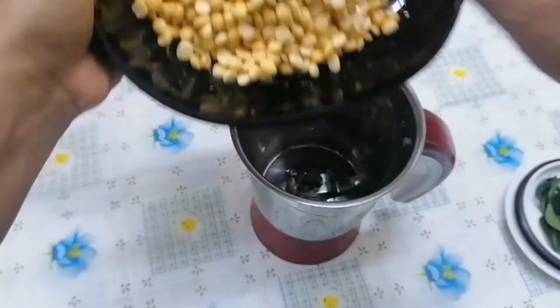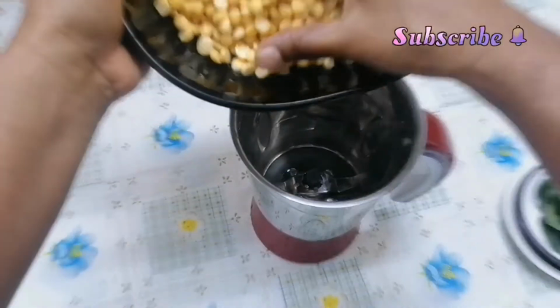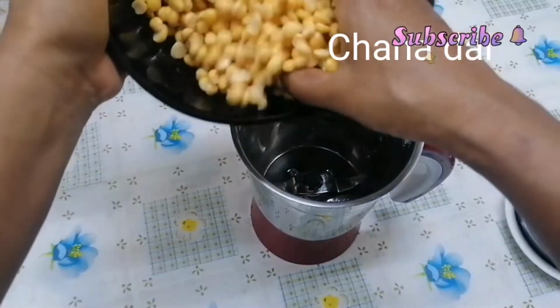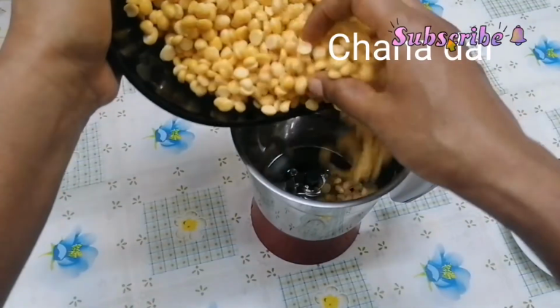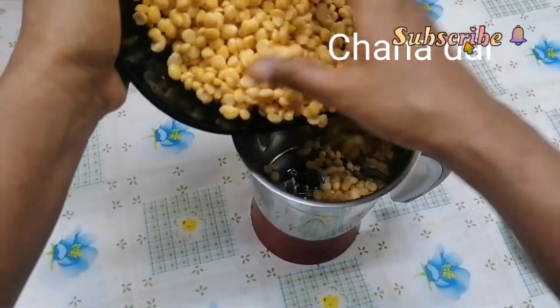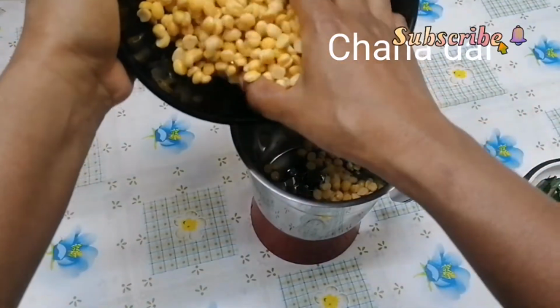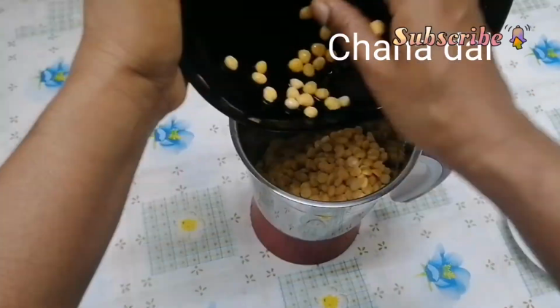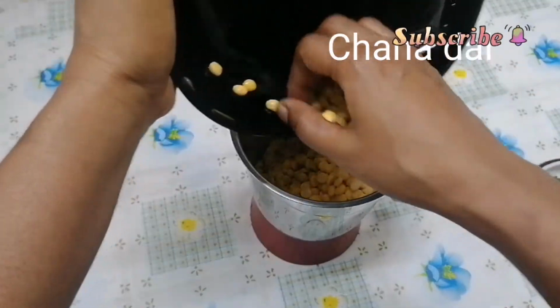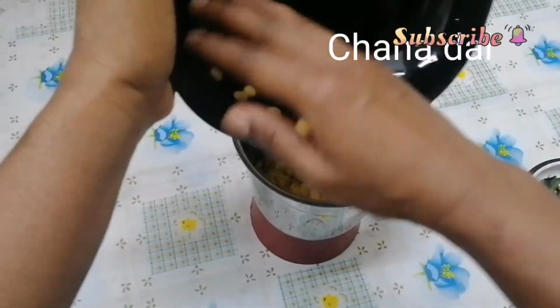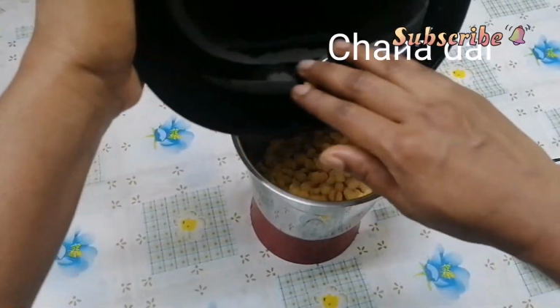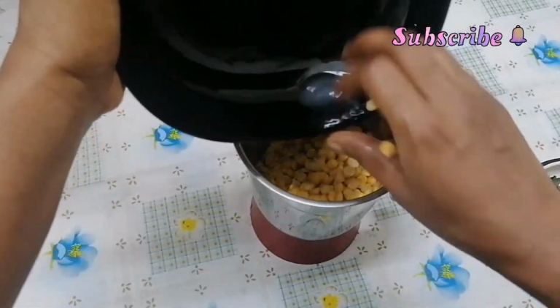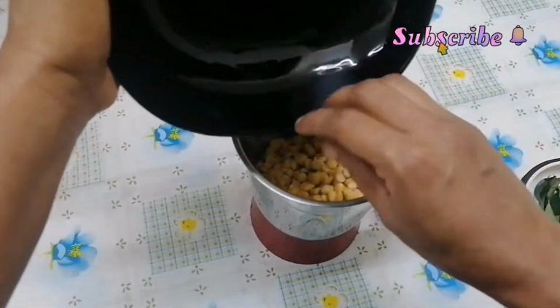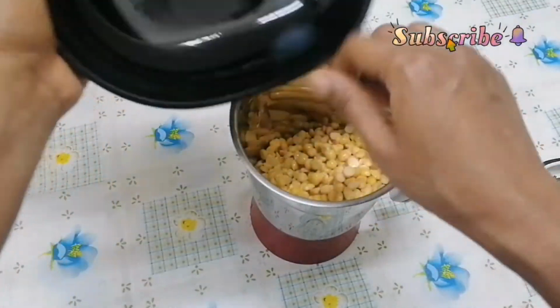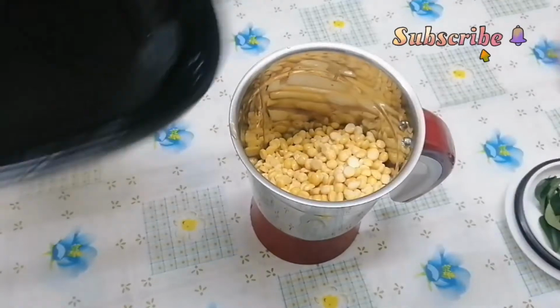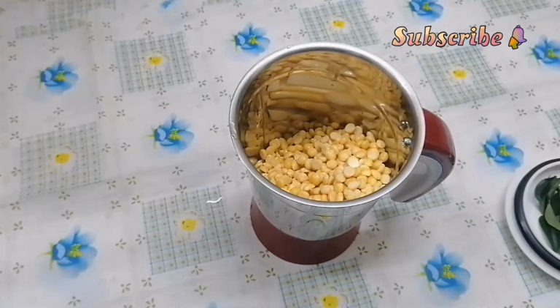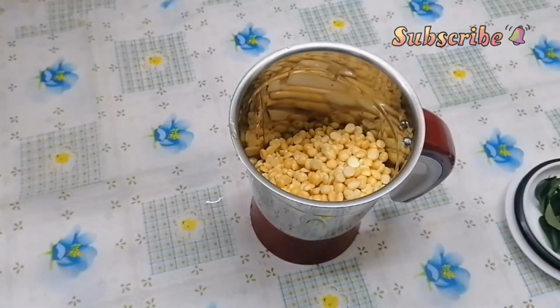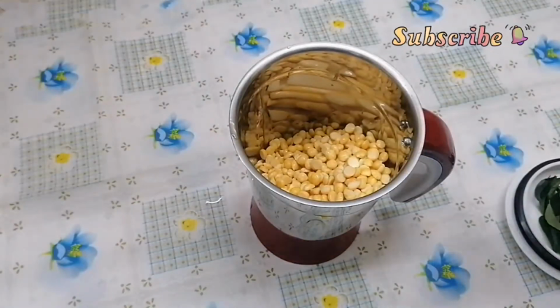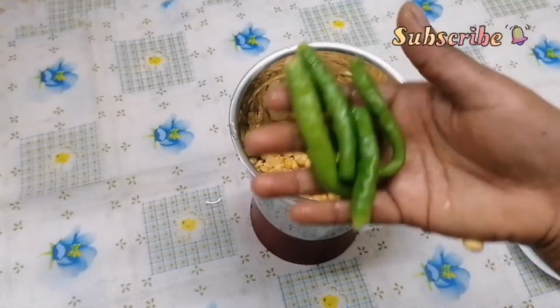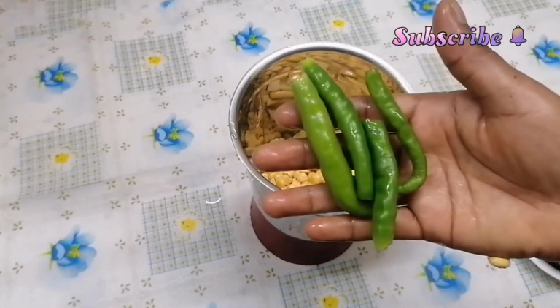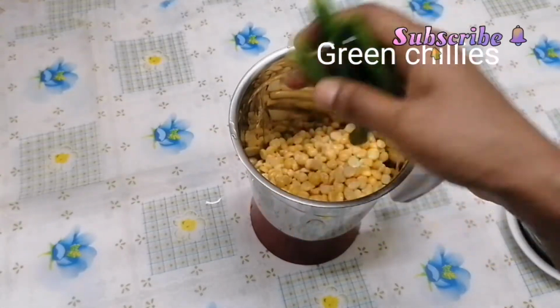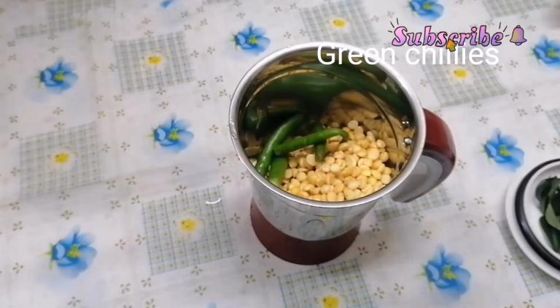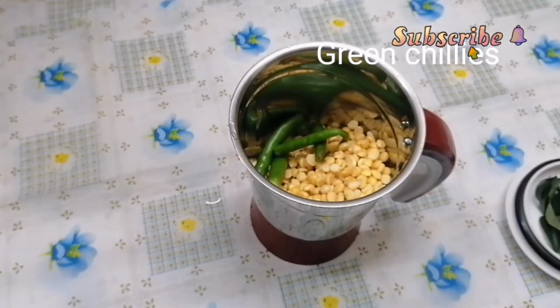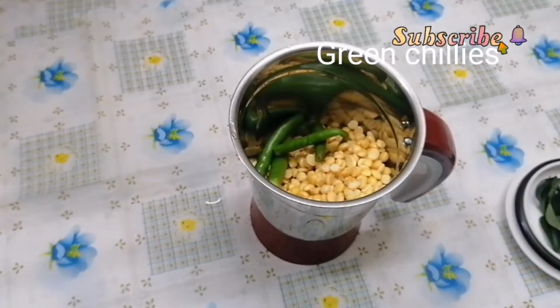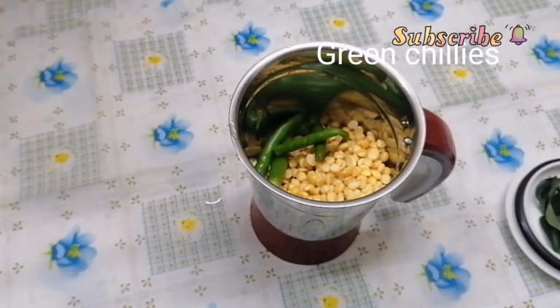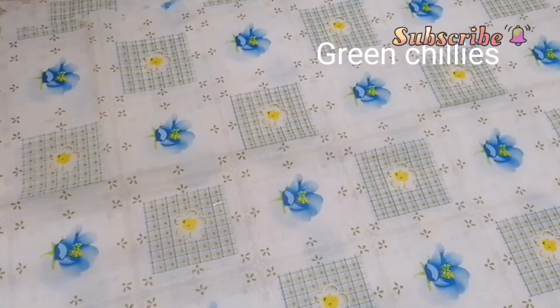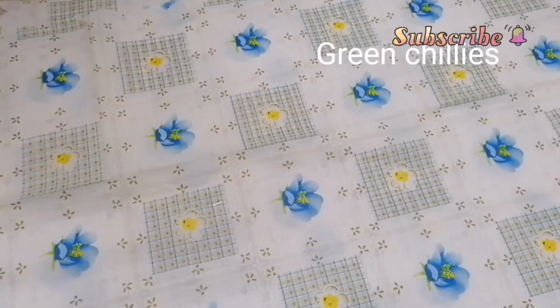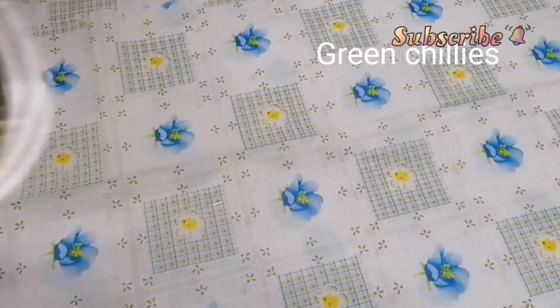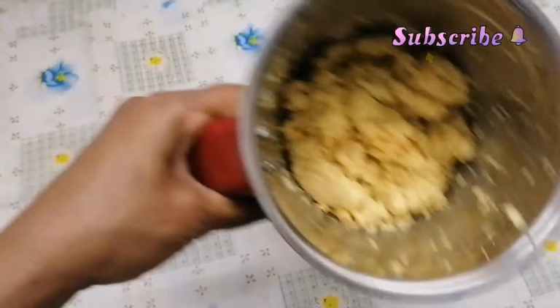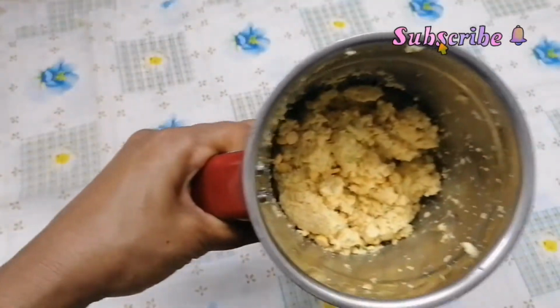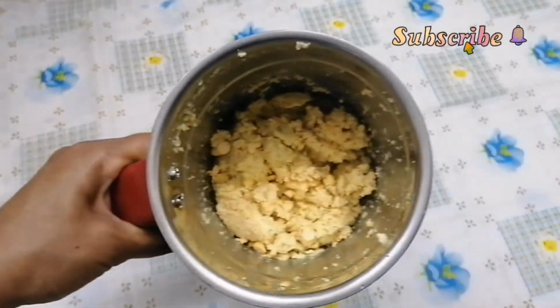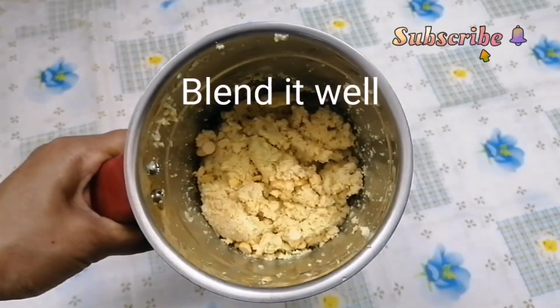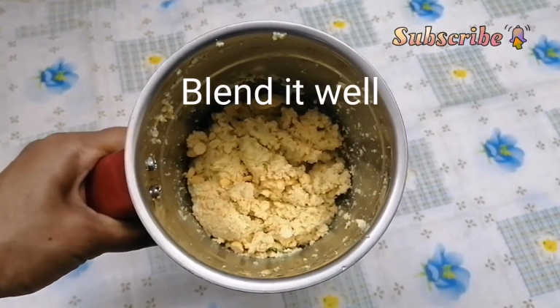I am going to mix it in 3 hours, and mix it in 2-5 minutes, and mix it in 3 minutes.